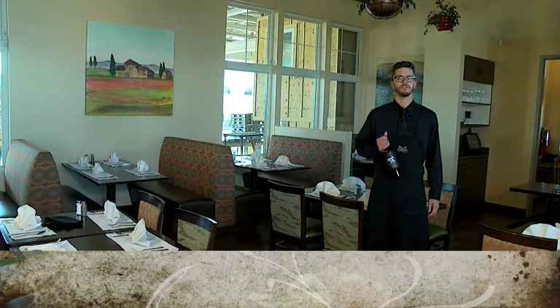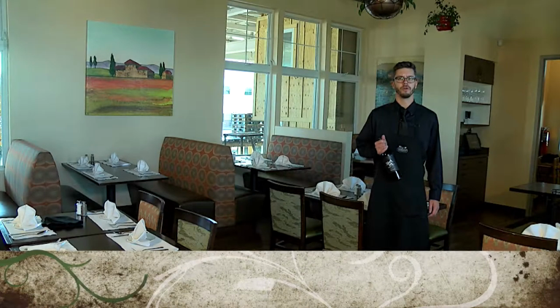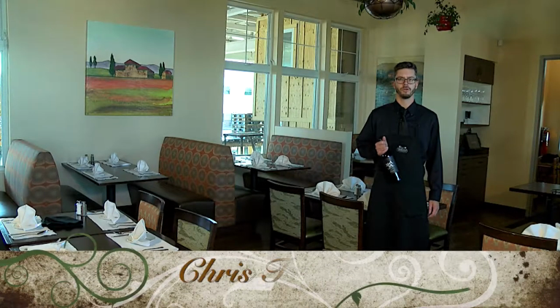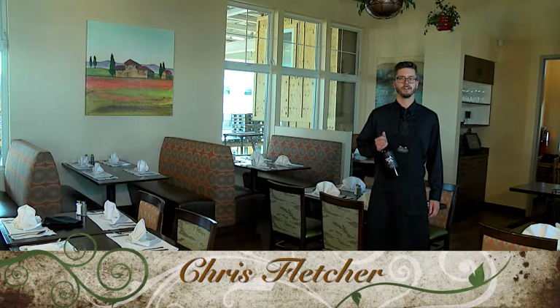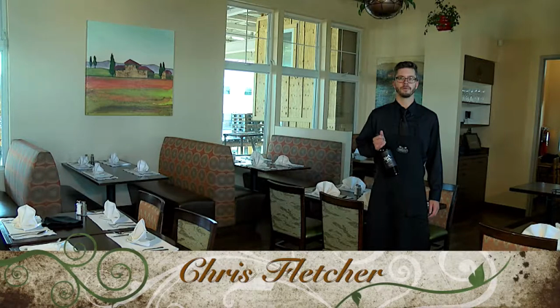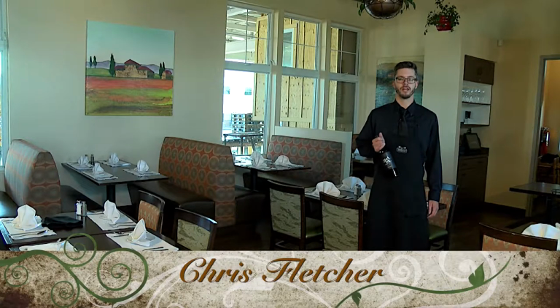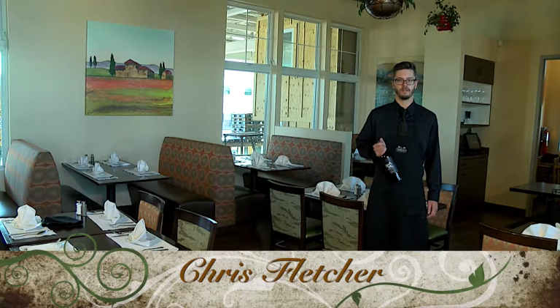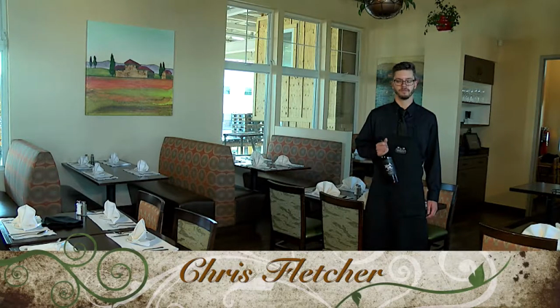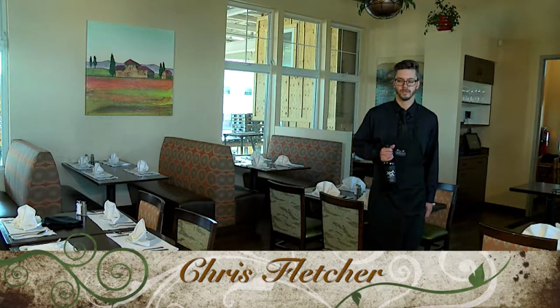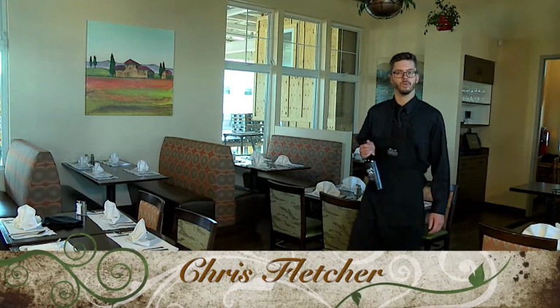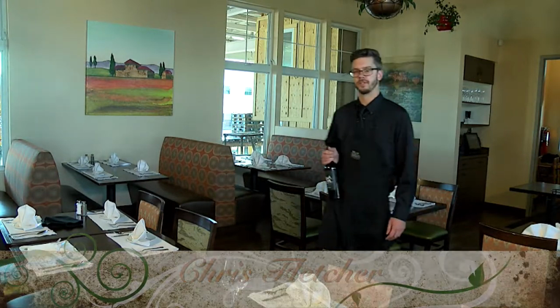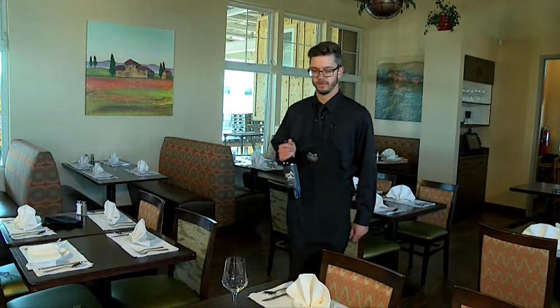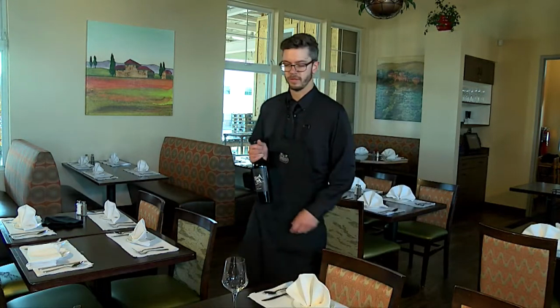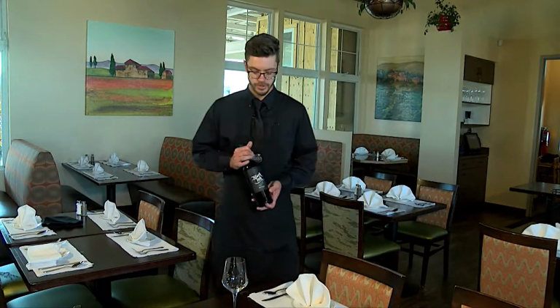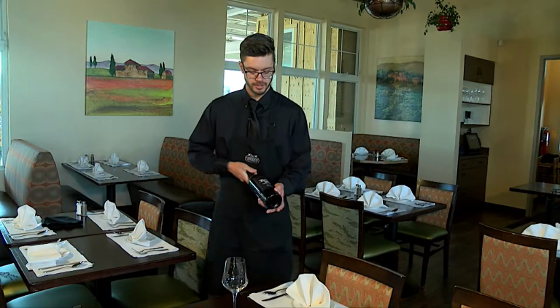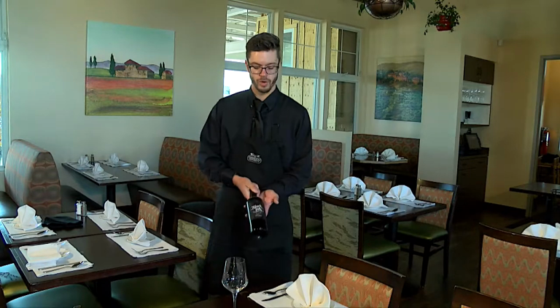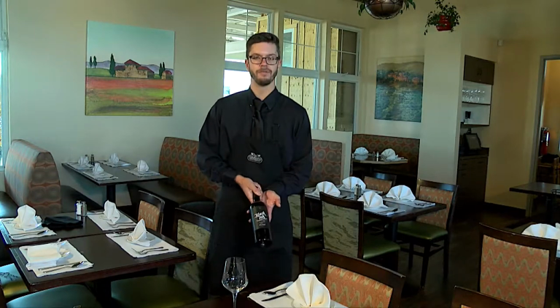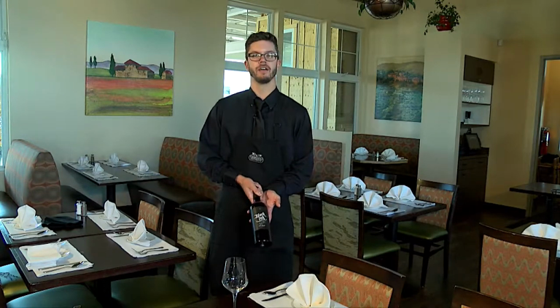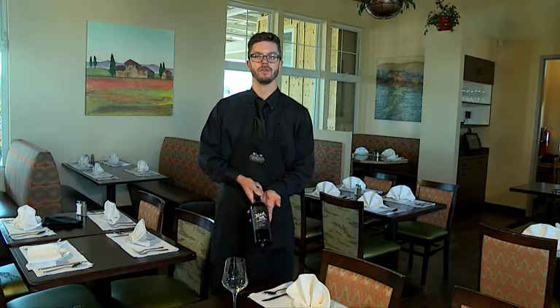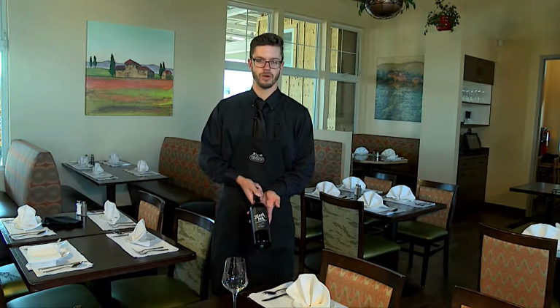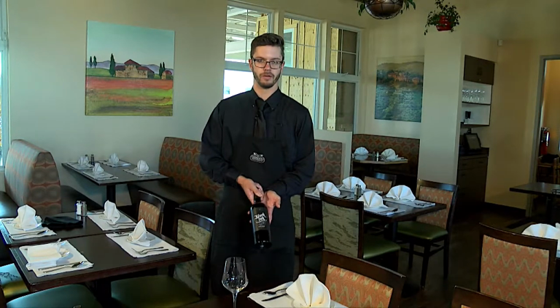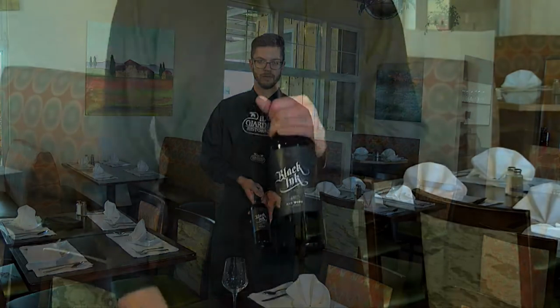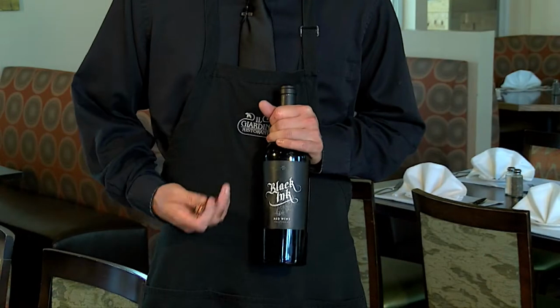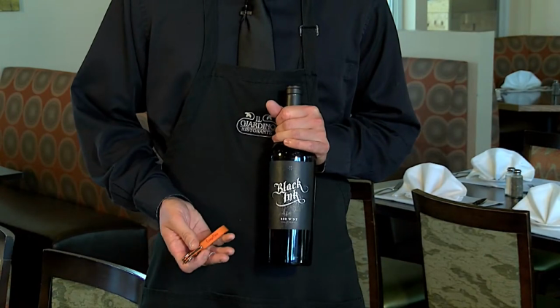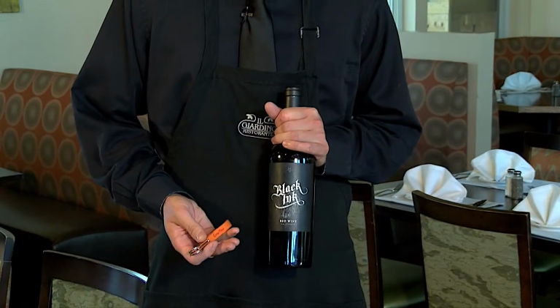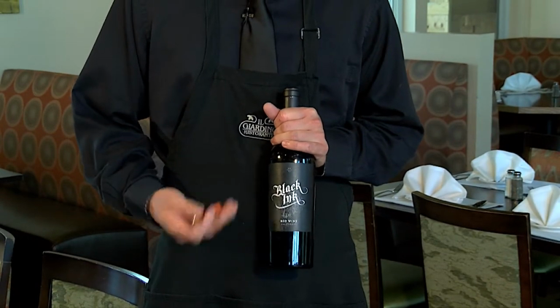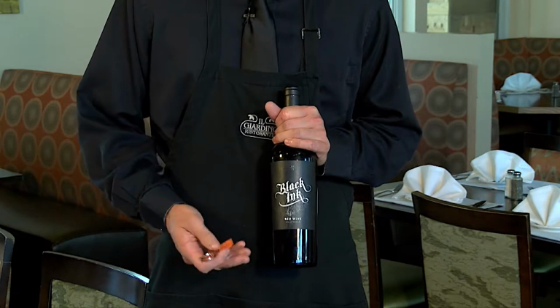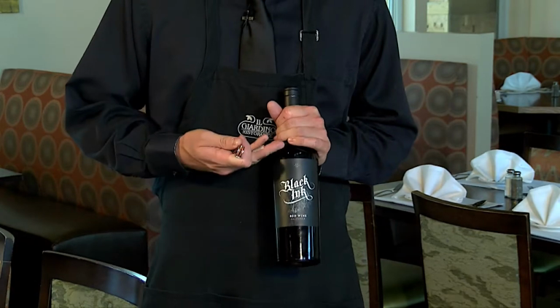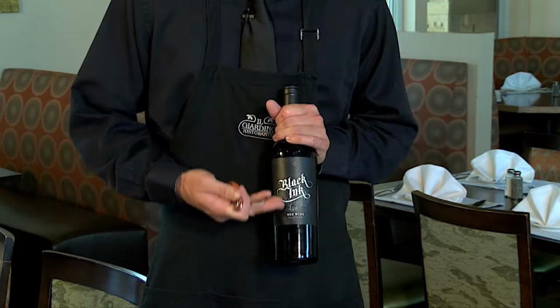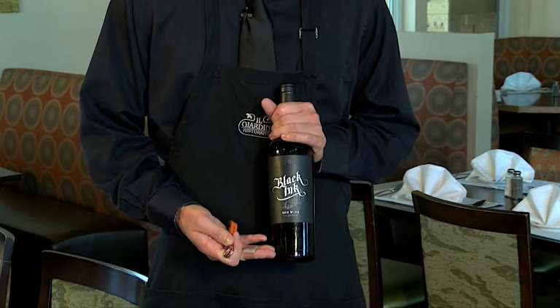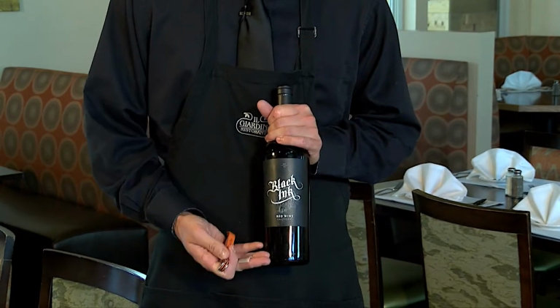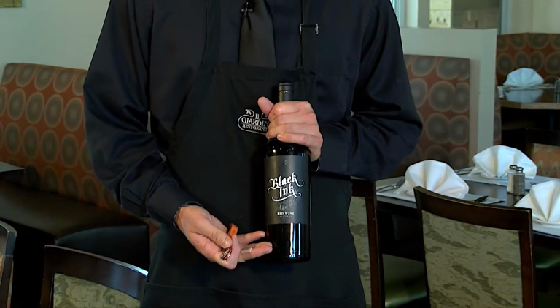So now we're going to show you how to properly present a bottle of wine. Walk up to the table, present it with the label facing out to the person that ordered it. While you're presenting the bottle of wine, it's important to have the label displayed as long as possible.